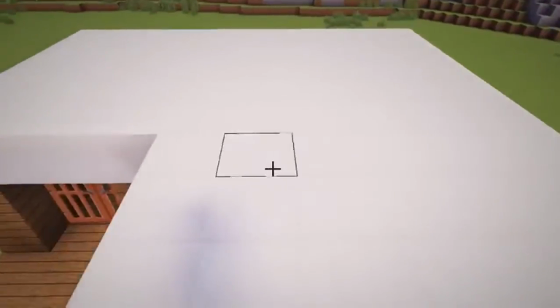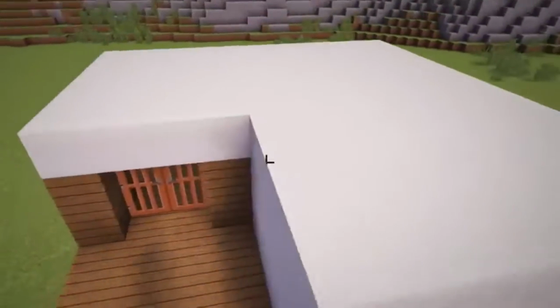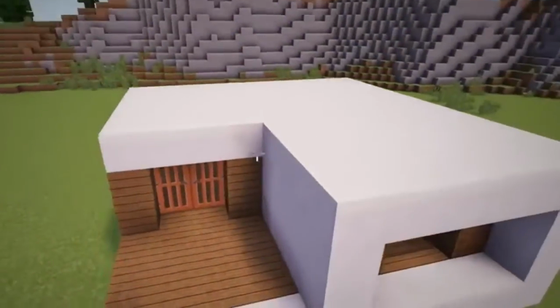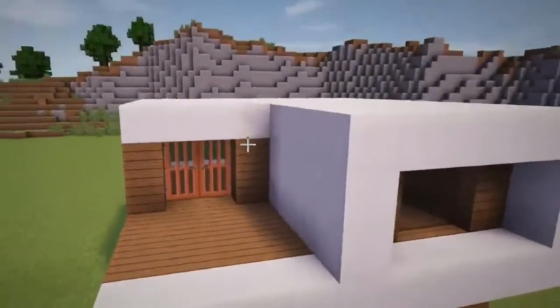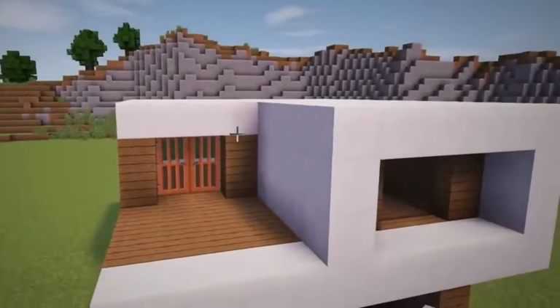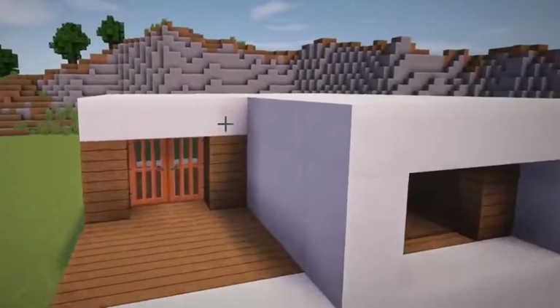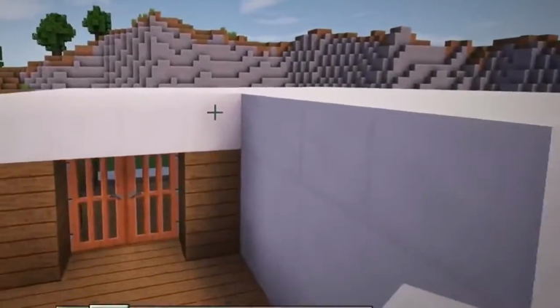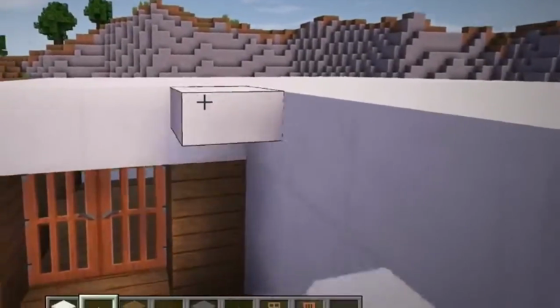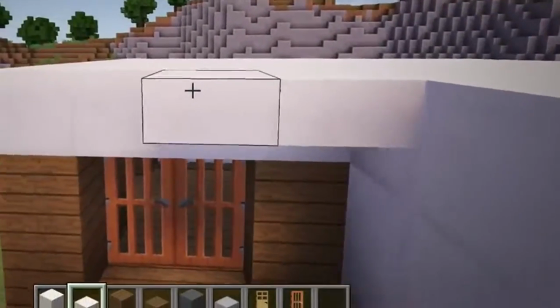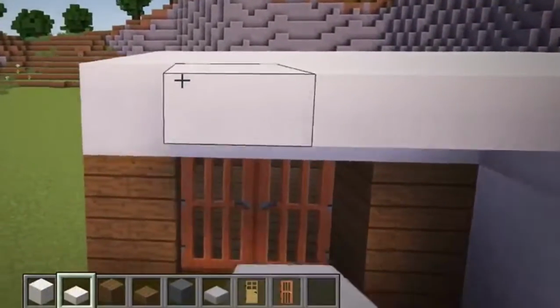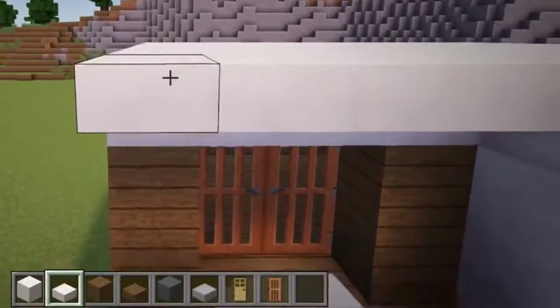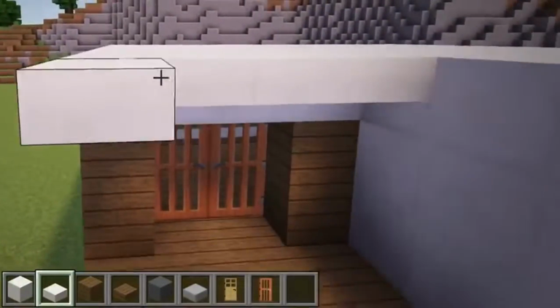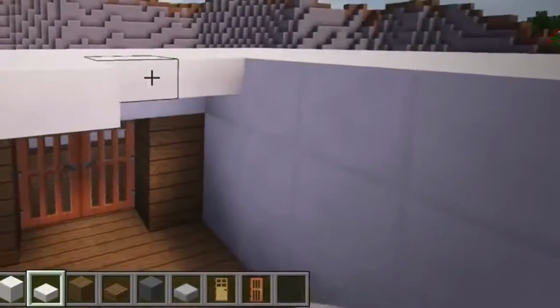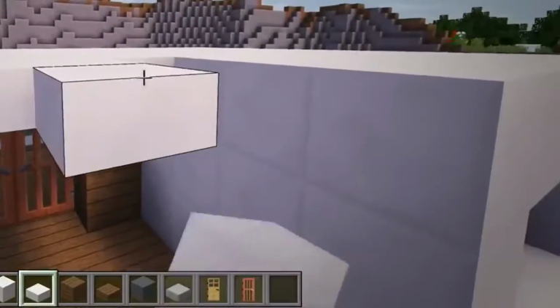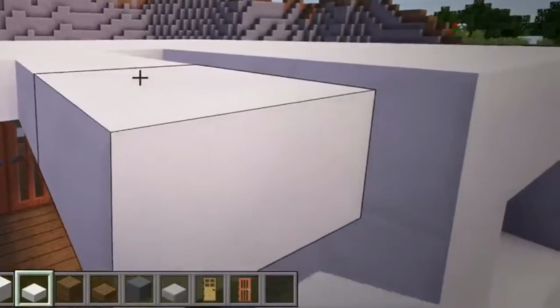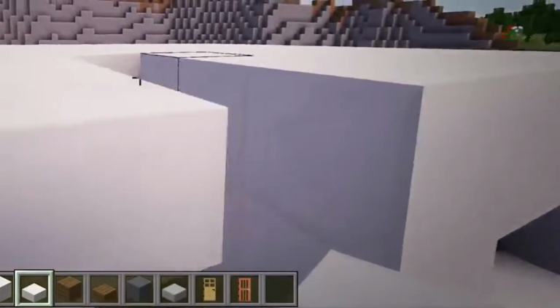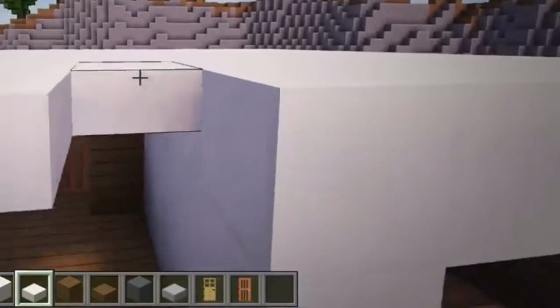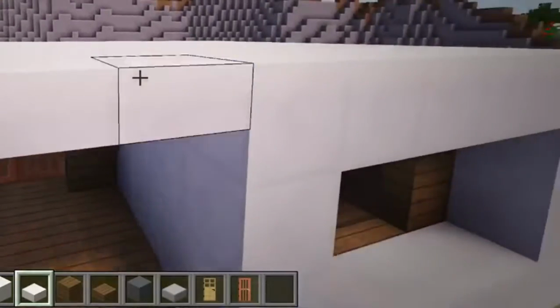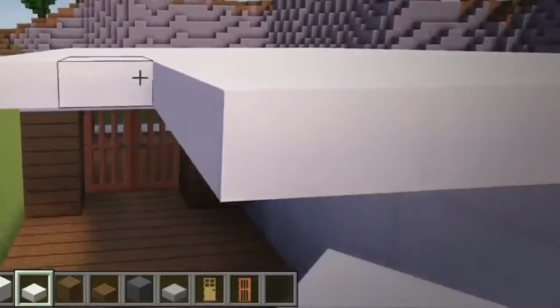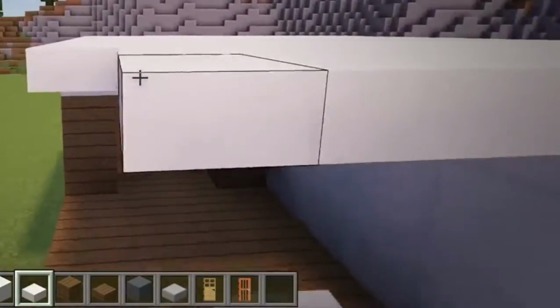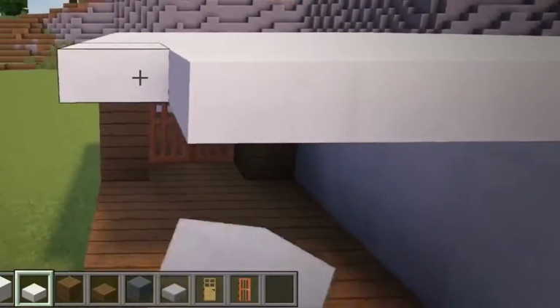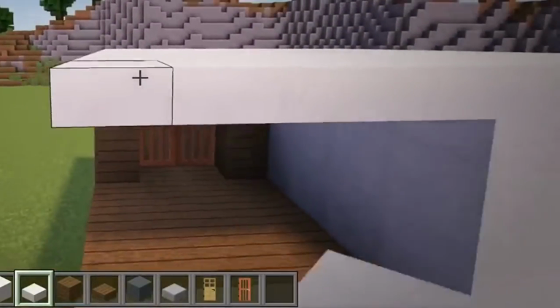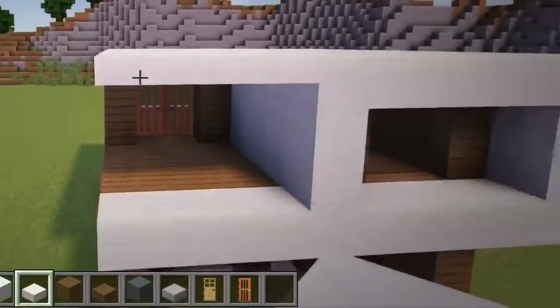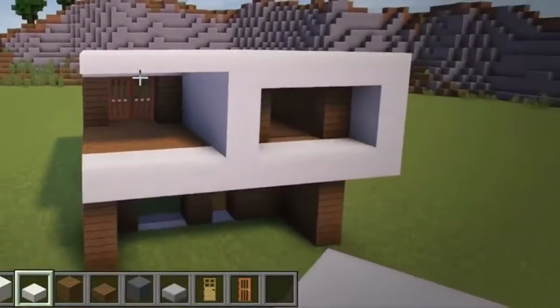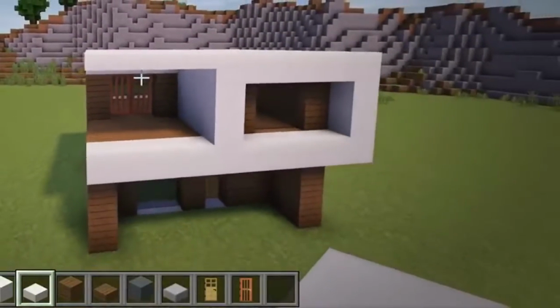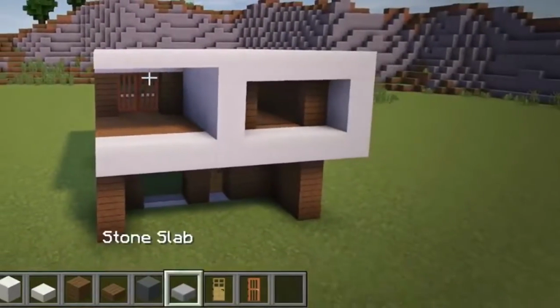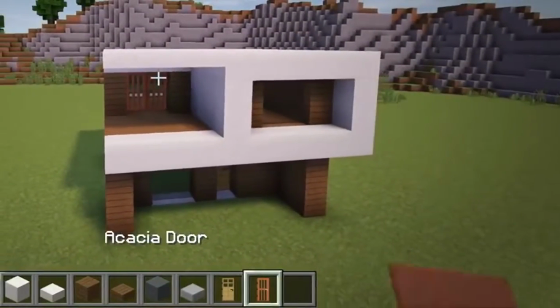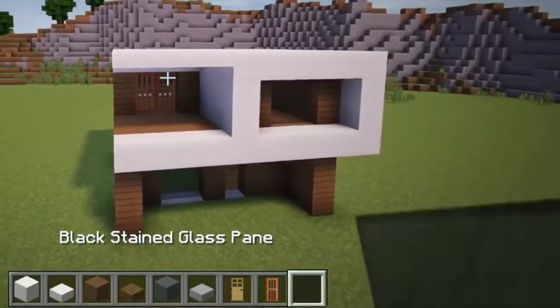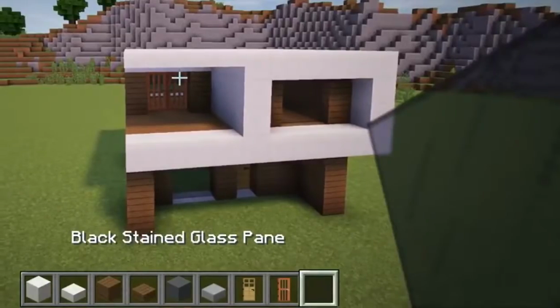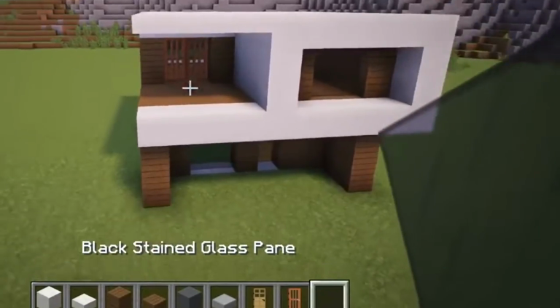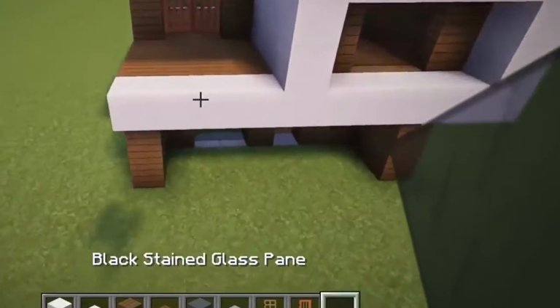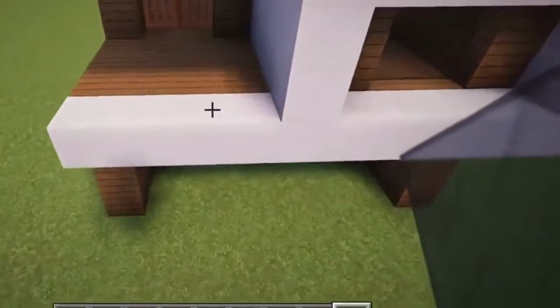Also add quartz slabs over this balcony section at the front left of the house. And then place black stained glass panes along the front of the balcony for a railing.